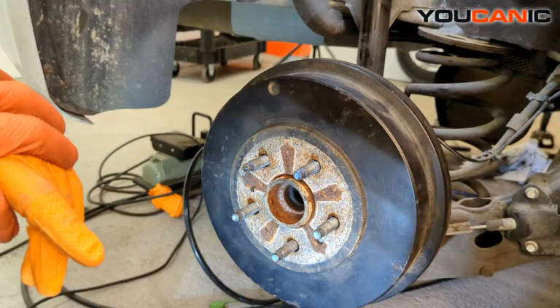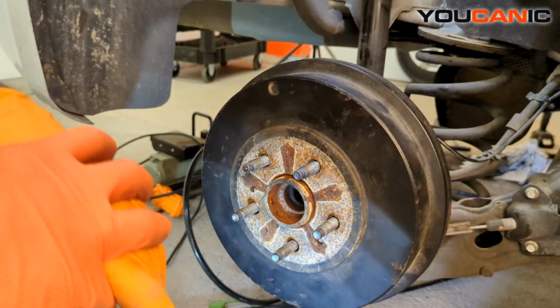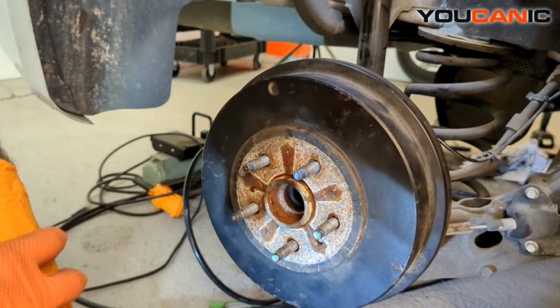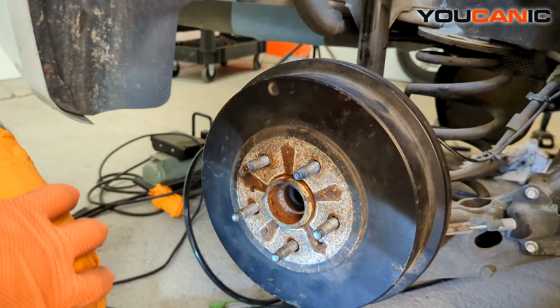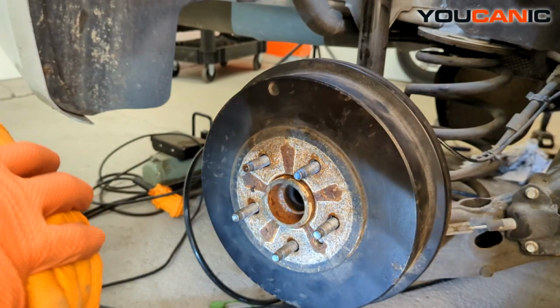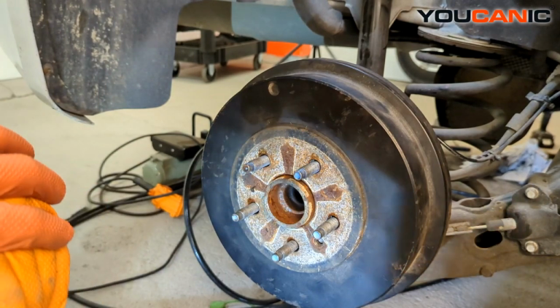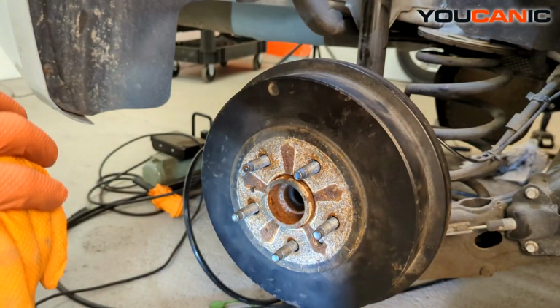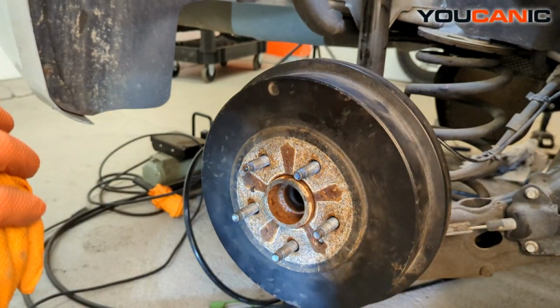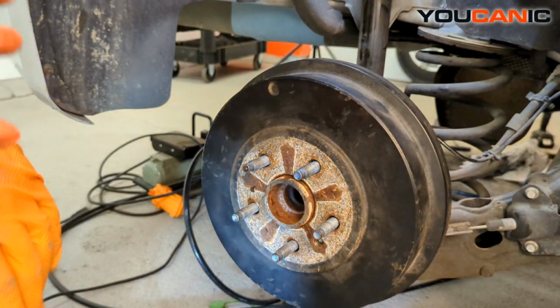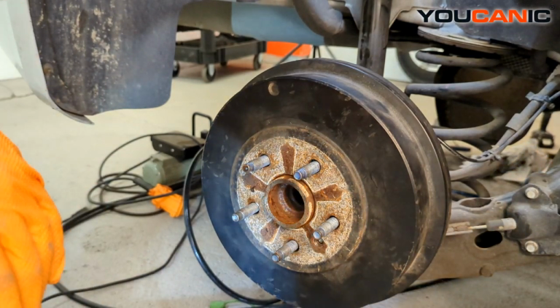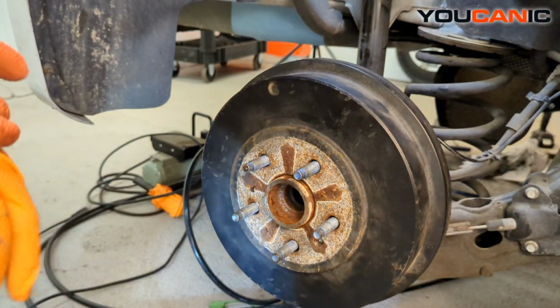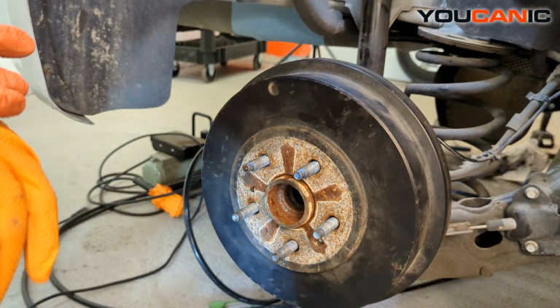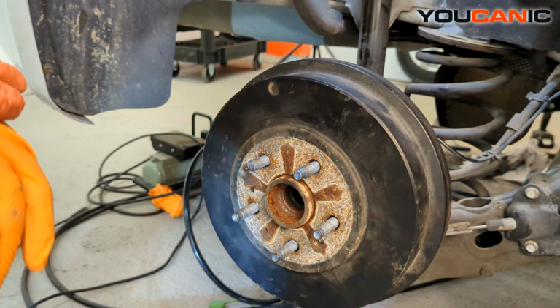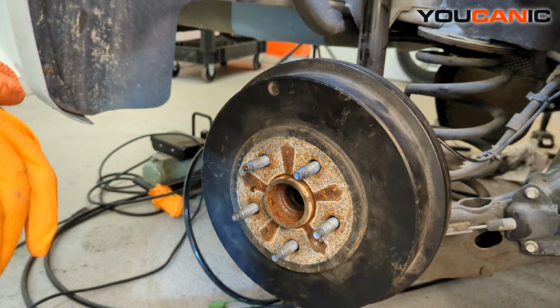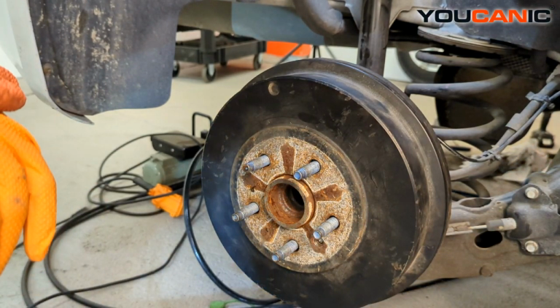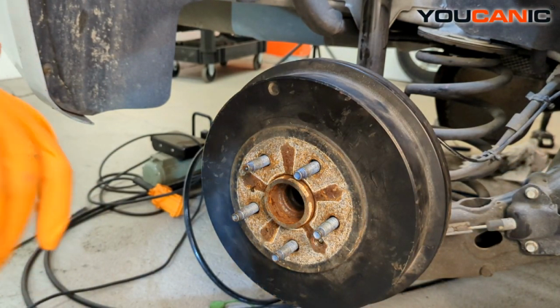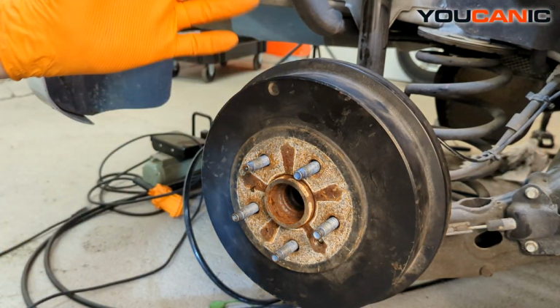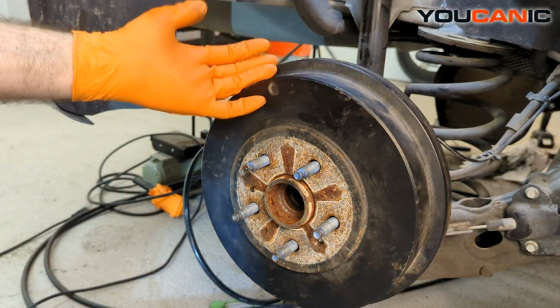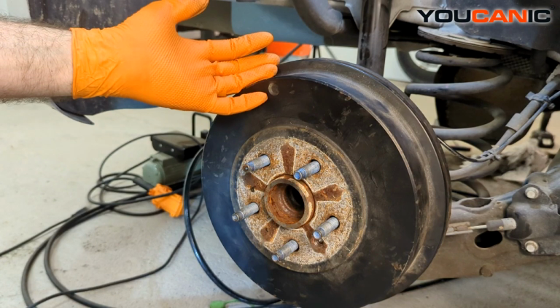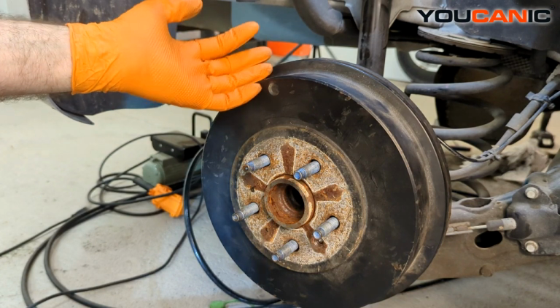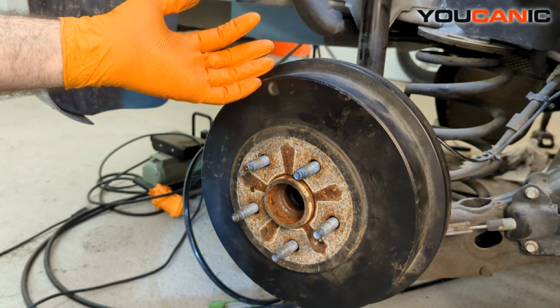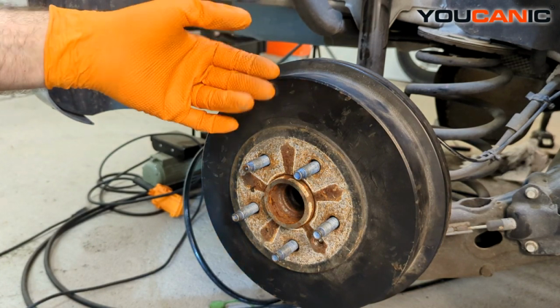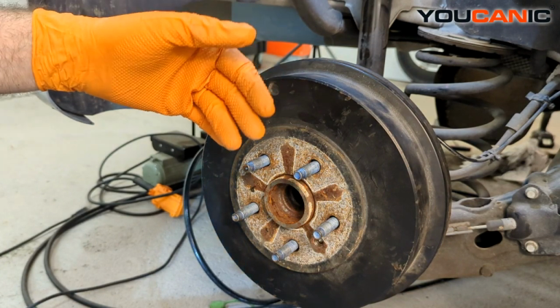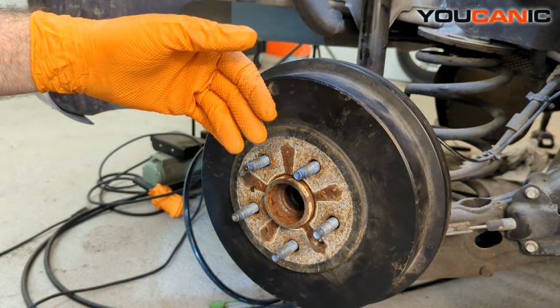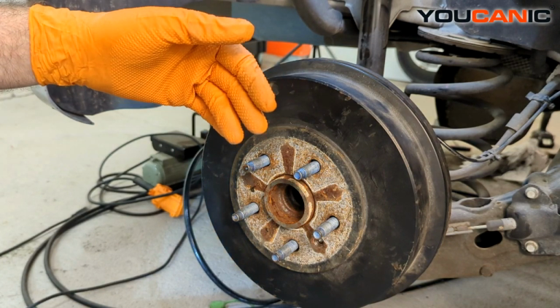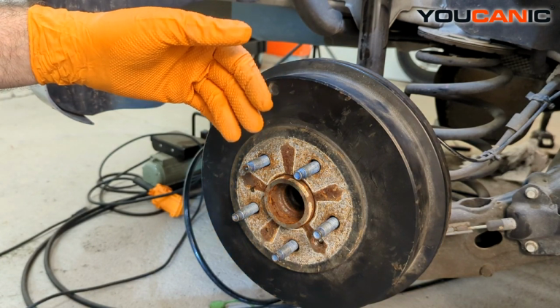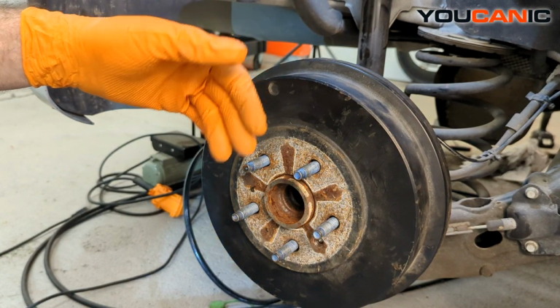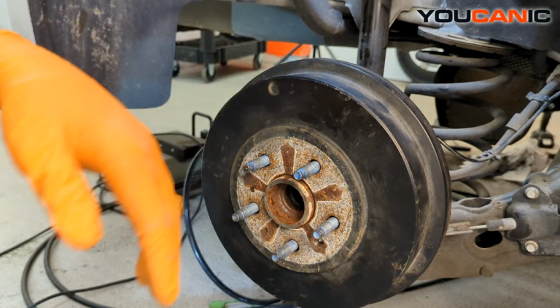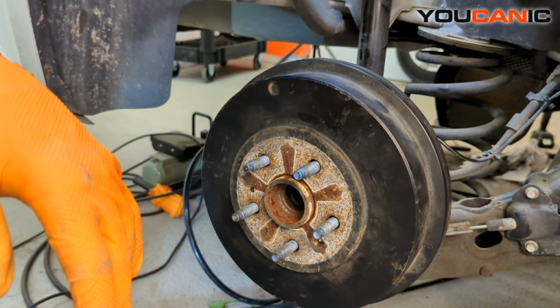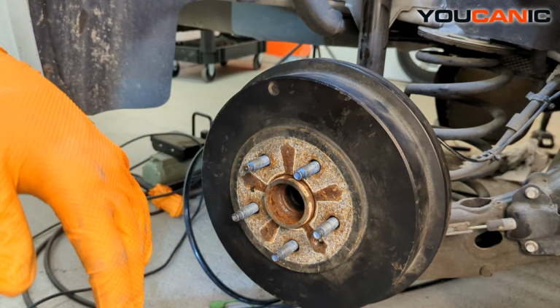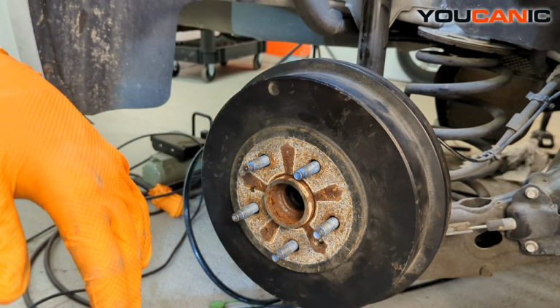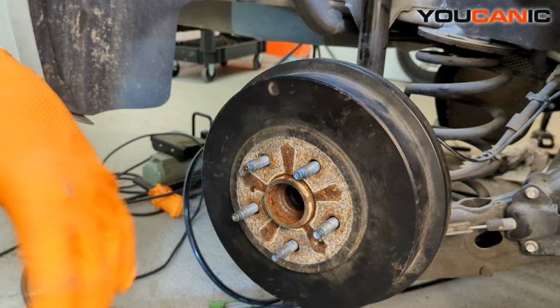Welcome to Mechanic. Today here at Mechanic we have a 2014 Chevy Cruze. On the Chevy Cruze I am going to show you how to replace your rear ABS wheel speed sensor.